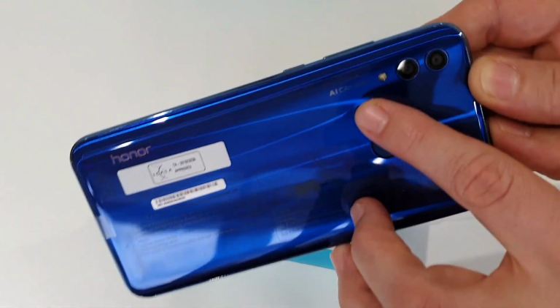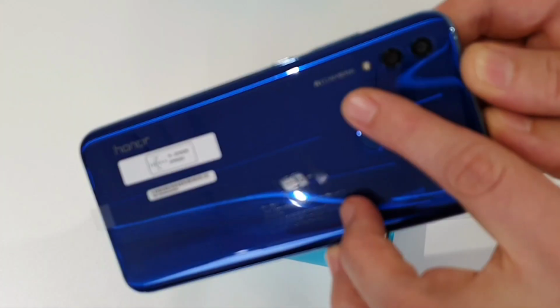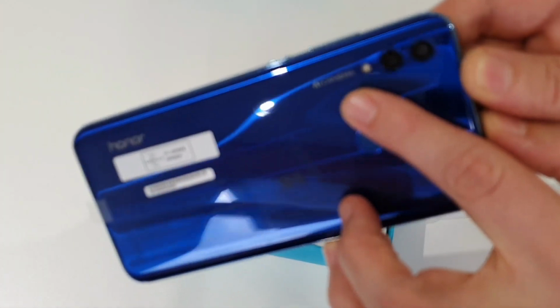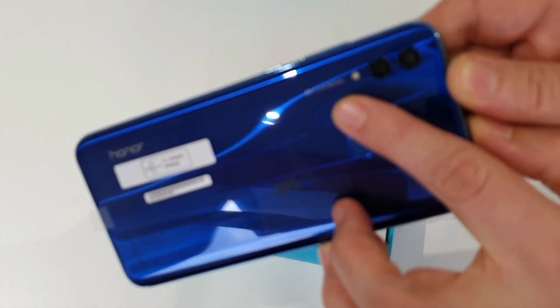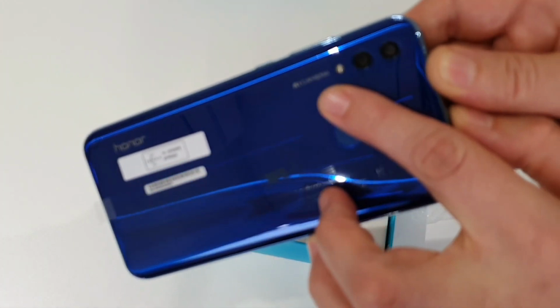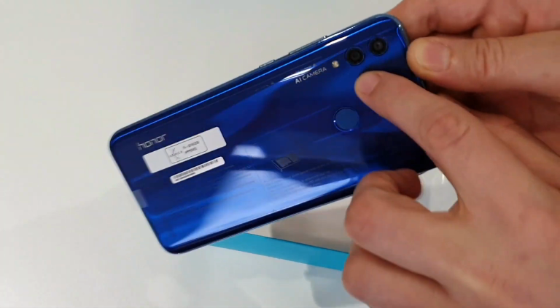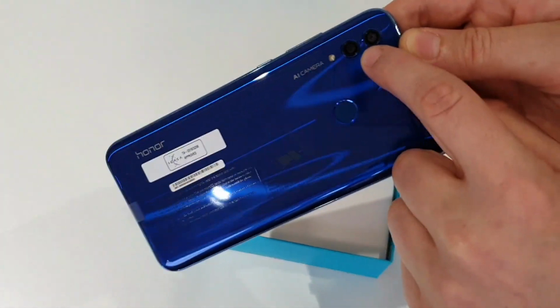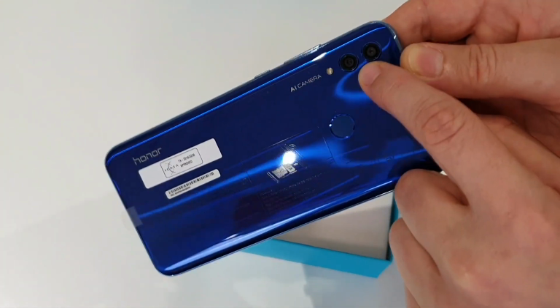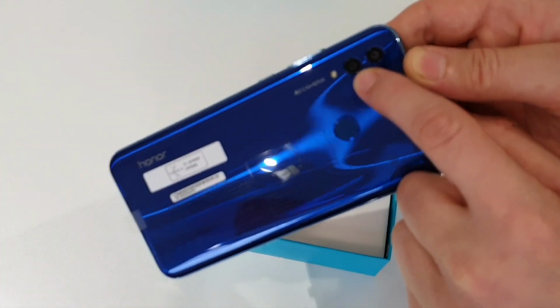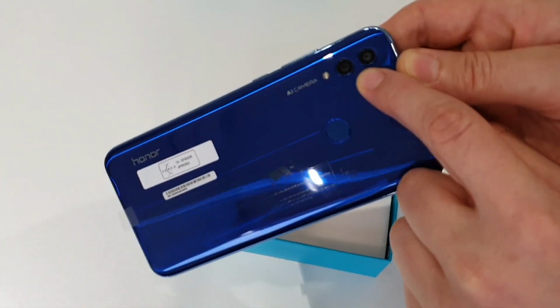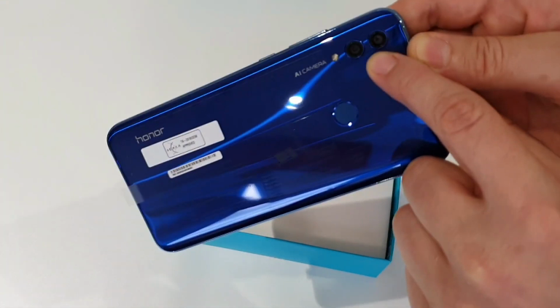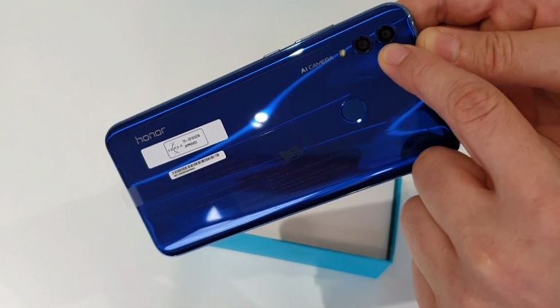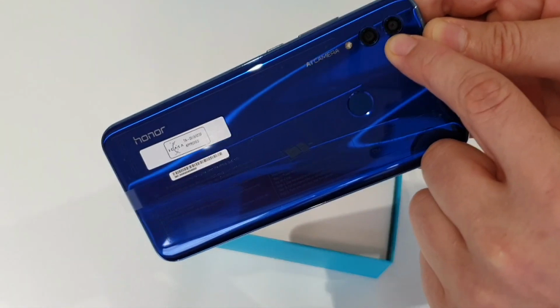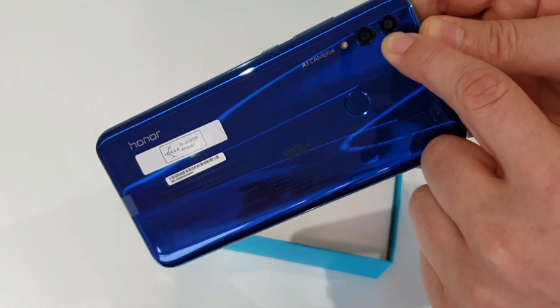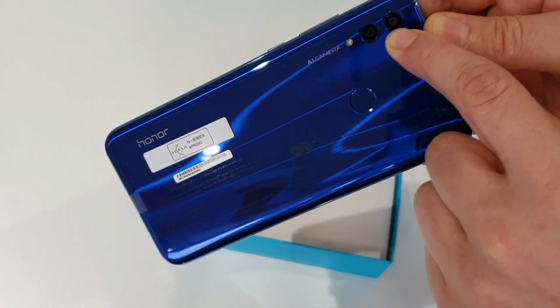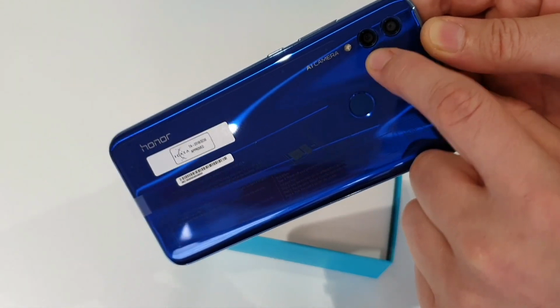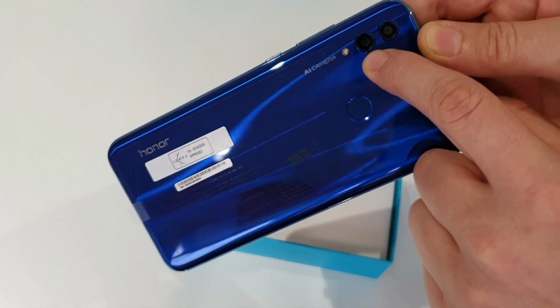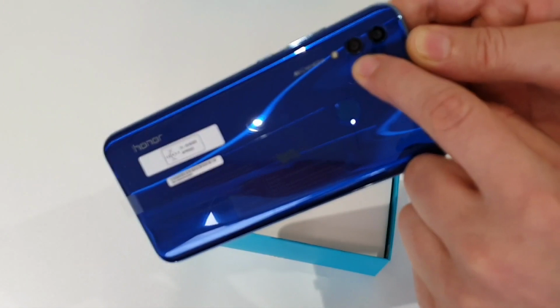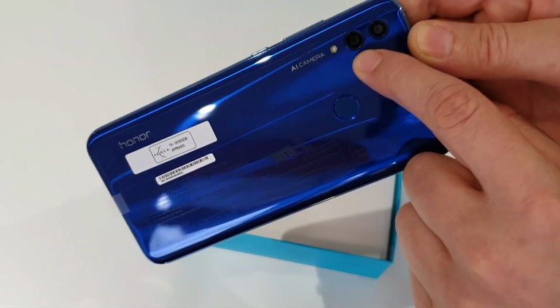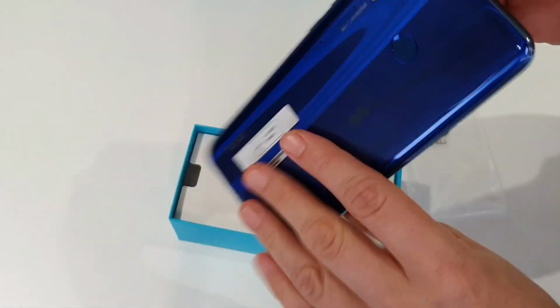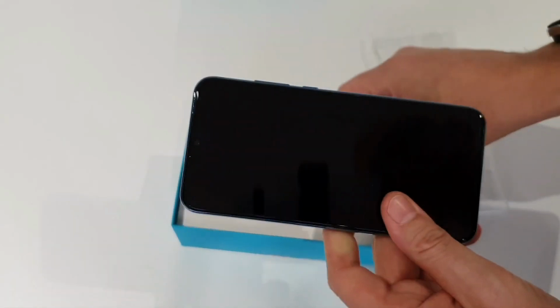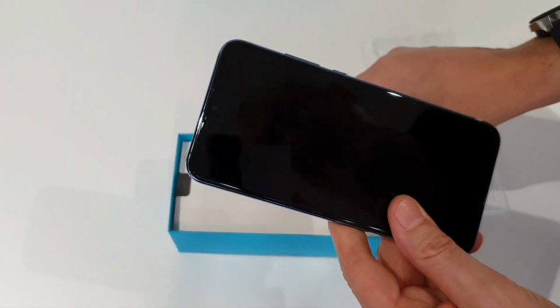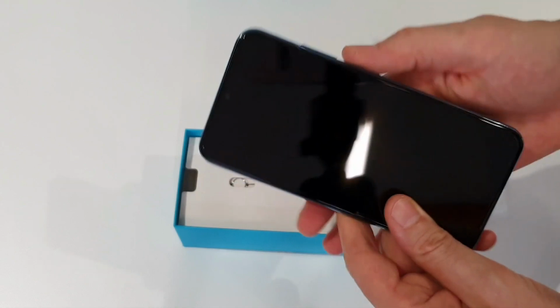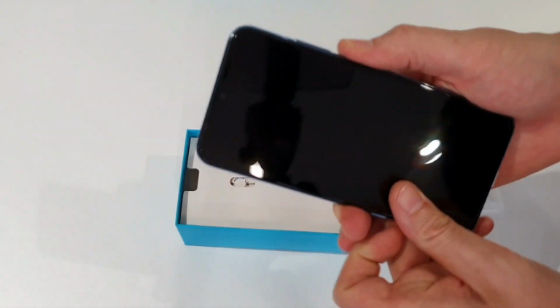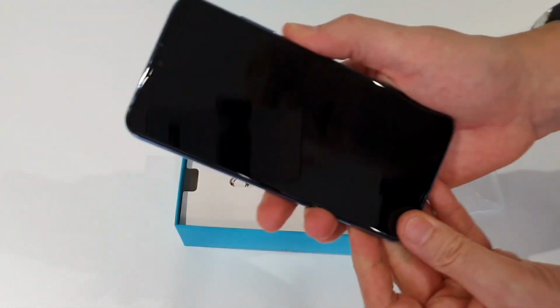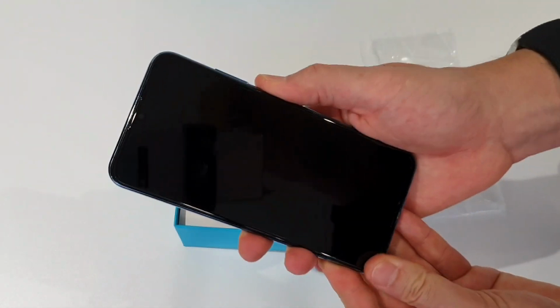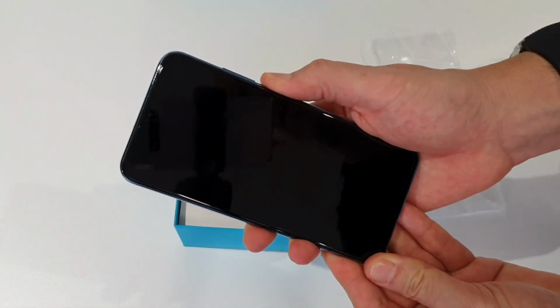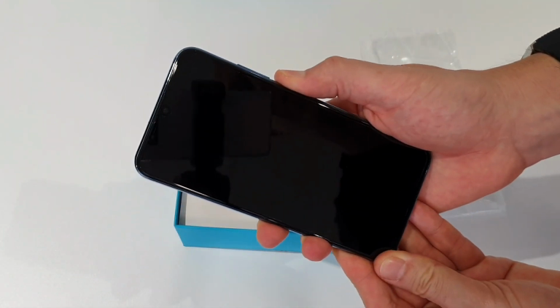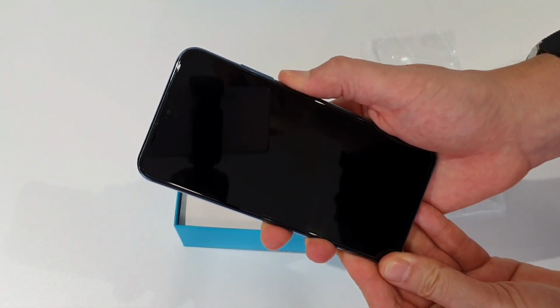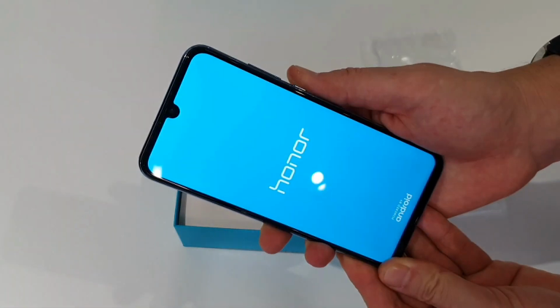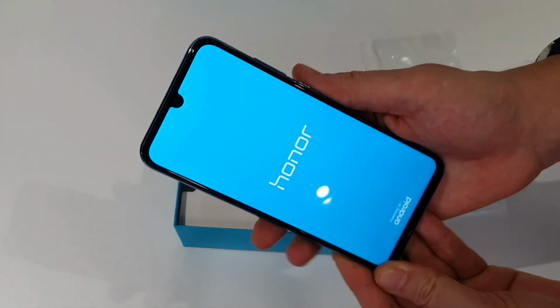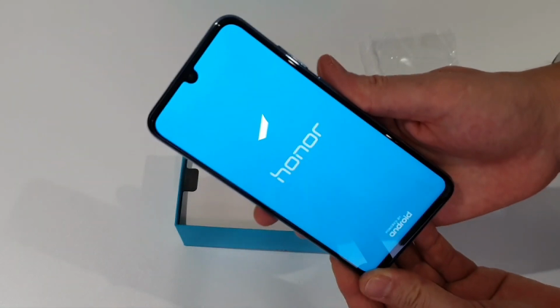Over here you'll see some mention of an AI camera, and there are dual lenses over here. Don't get too excited though — one is a 13MP camera and the other is a 2MP, and the idea is just that it lets you do some depth of field trickery and portrait modes and that sort of thing.